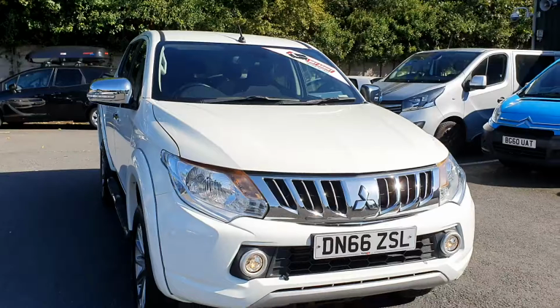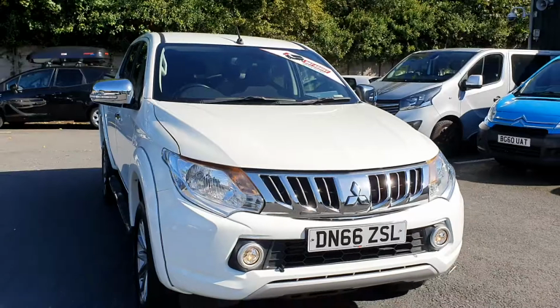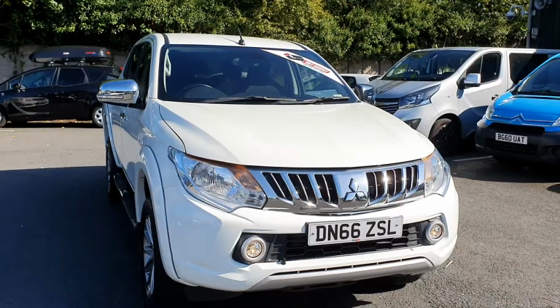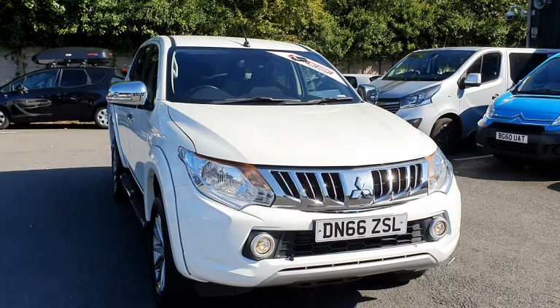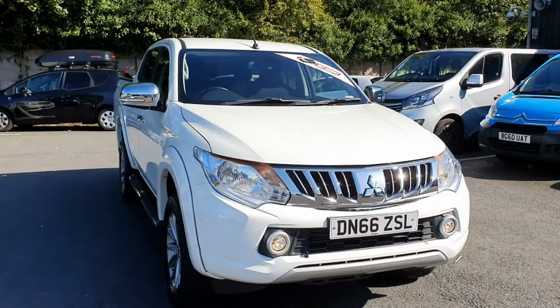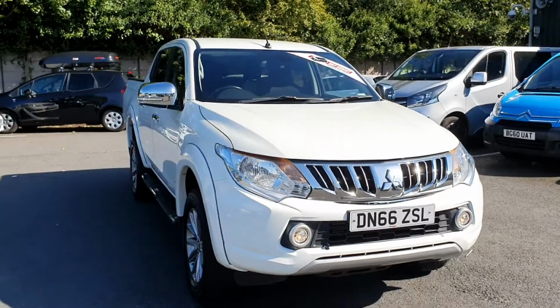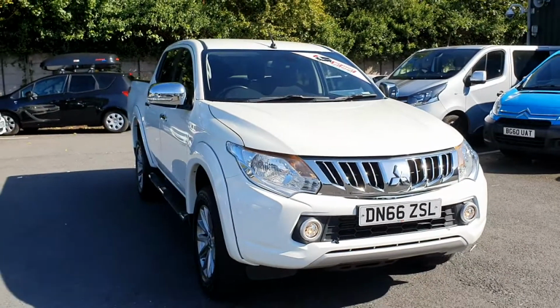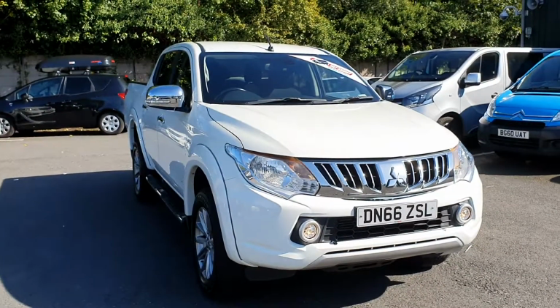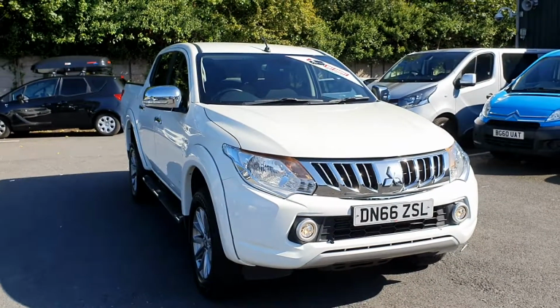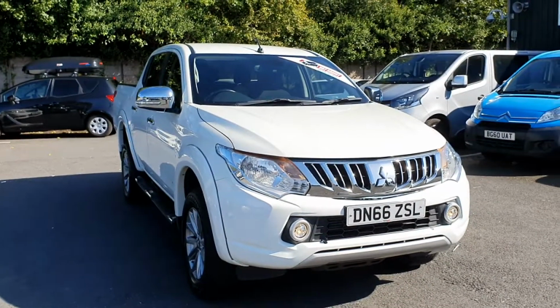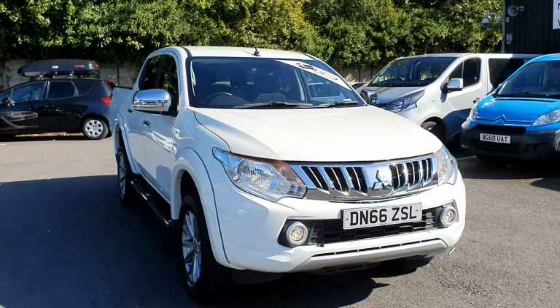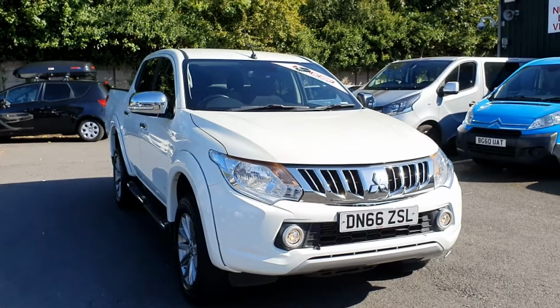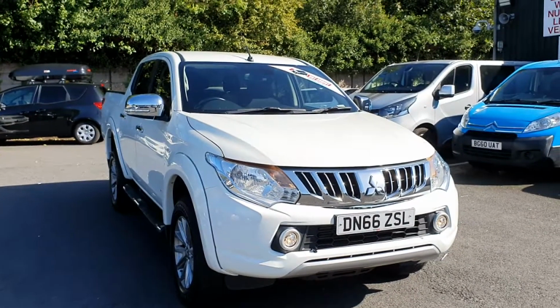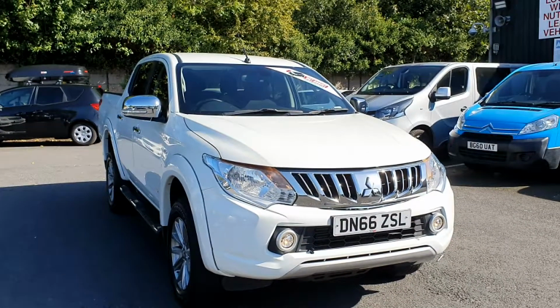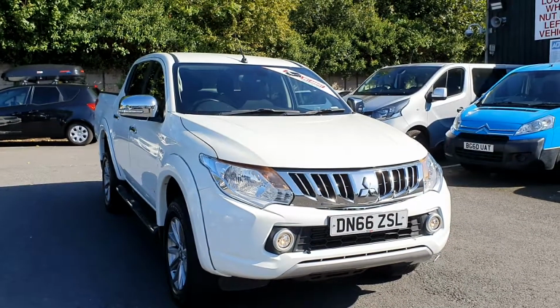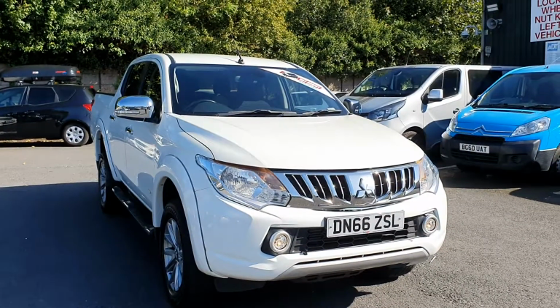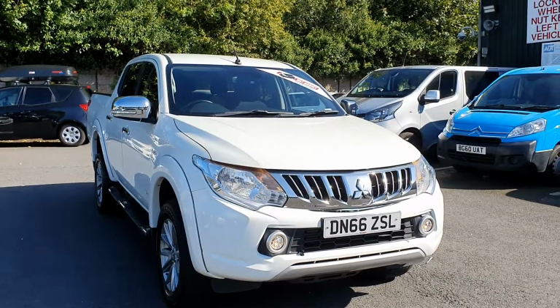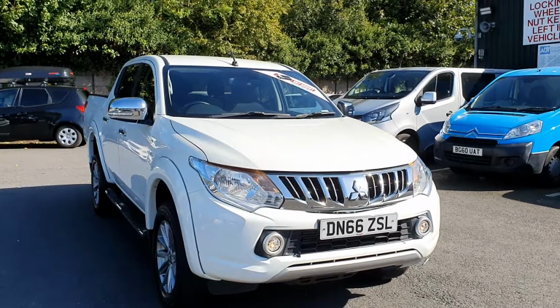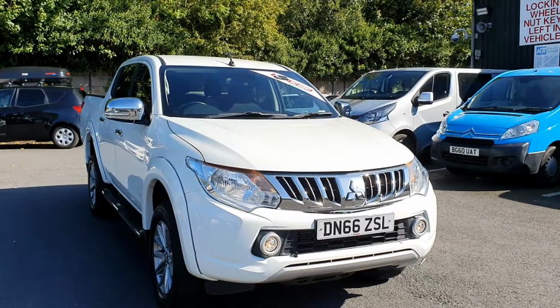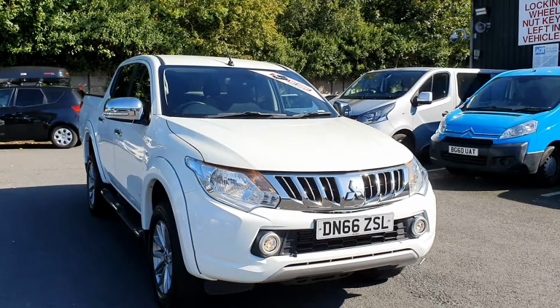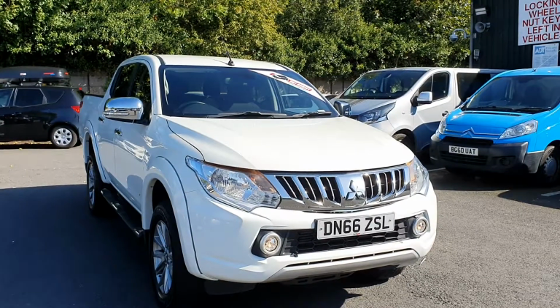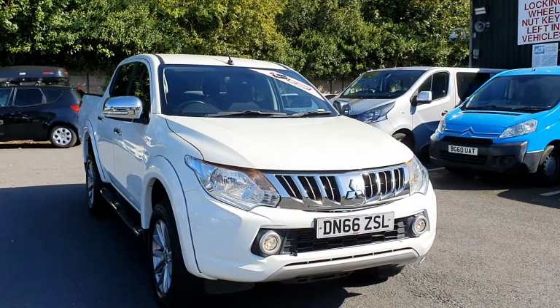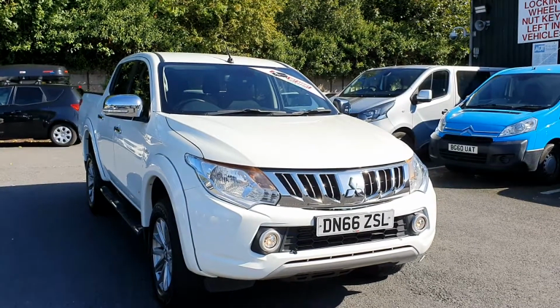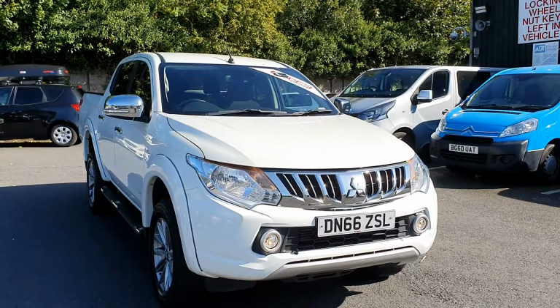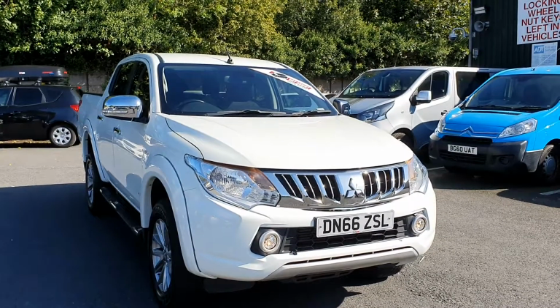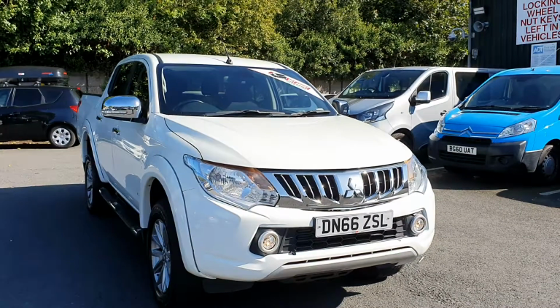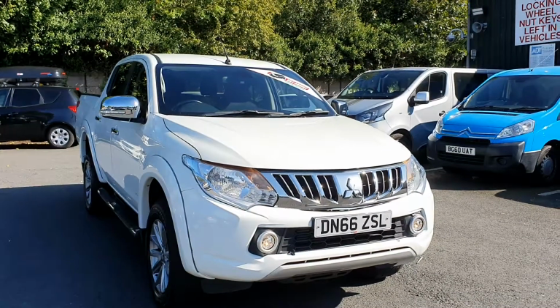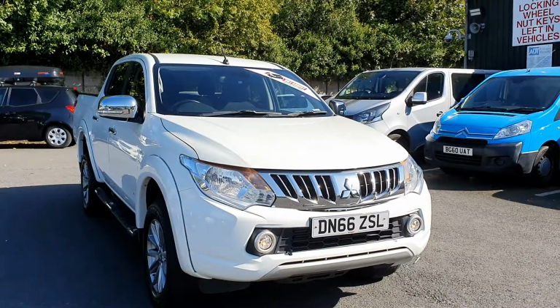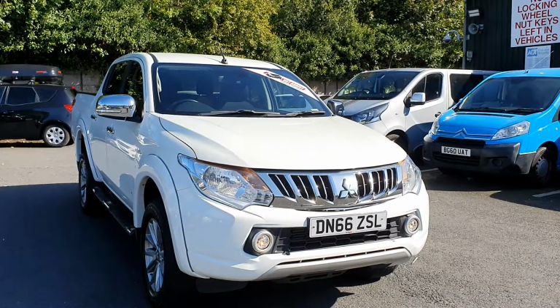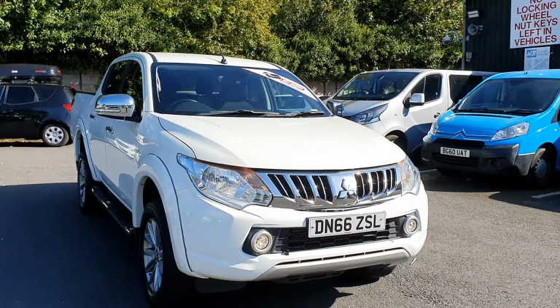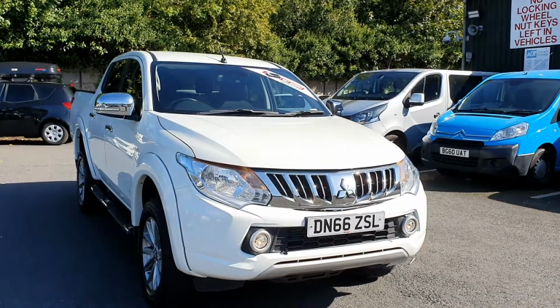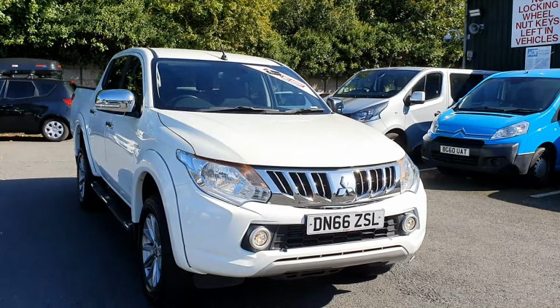Welcome to Pentingham Nottingham. Here we have the Mitsubishi L200 Titan. This is a pickup truck — as you can see, it's in white and on a 66 plate.